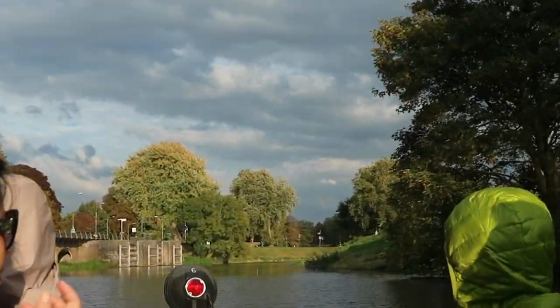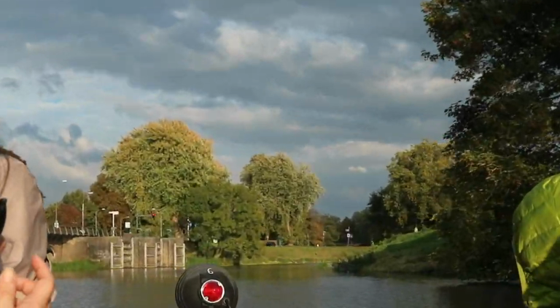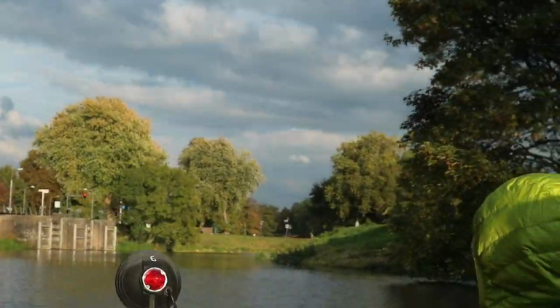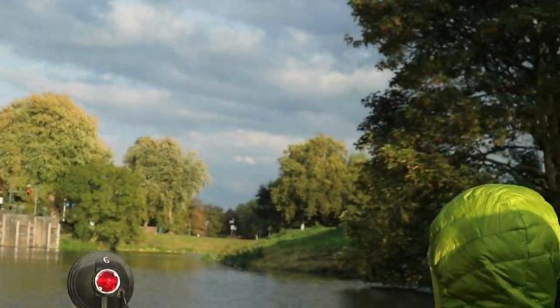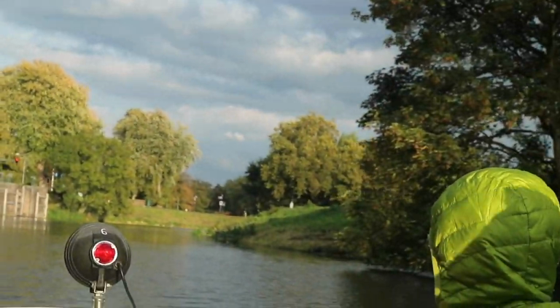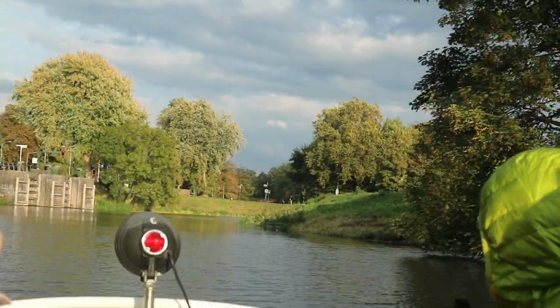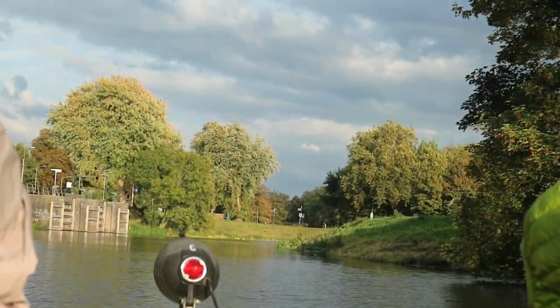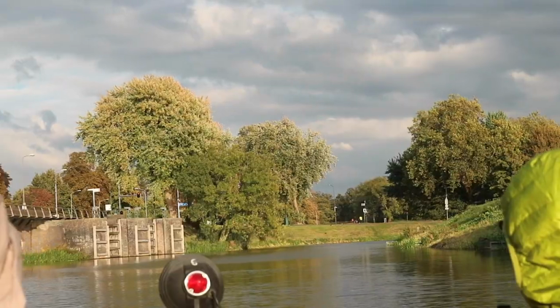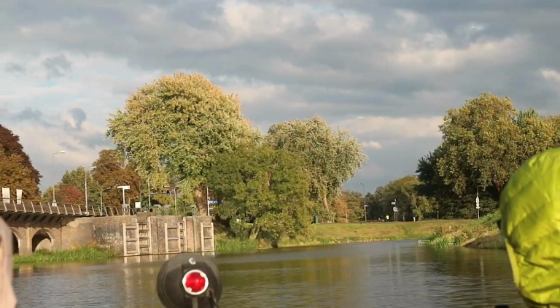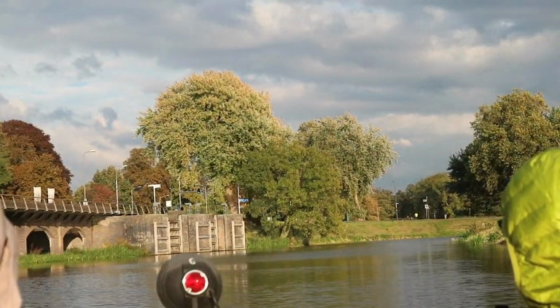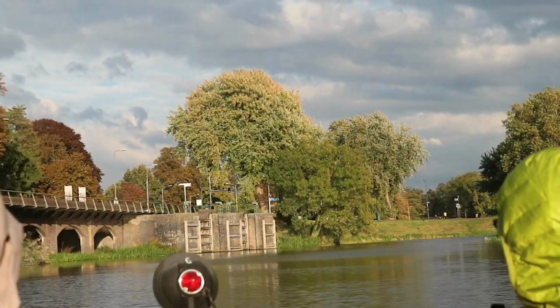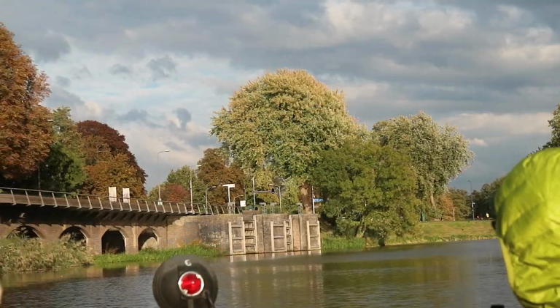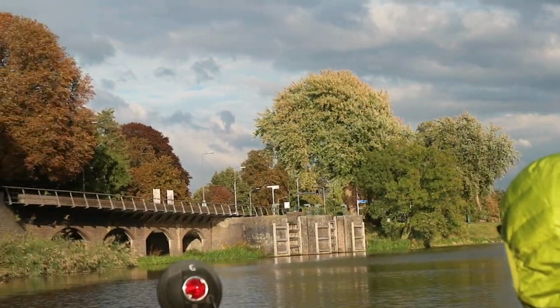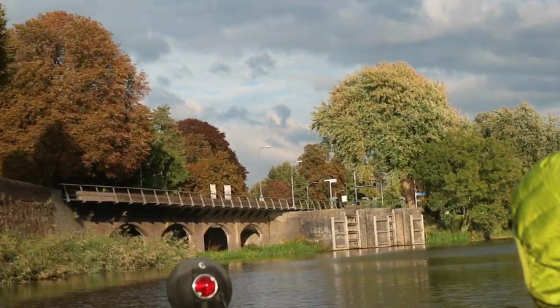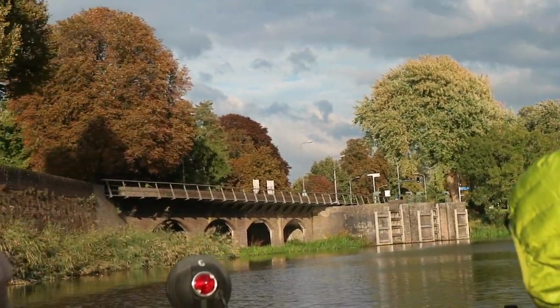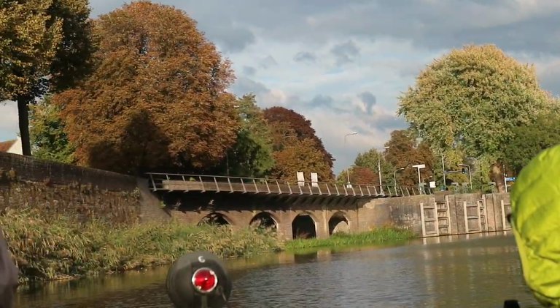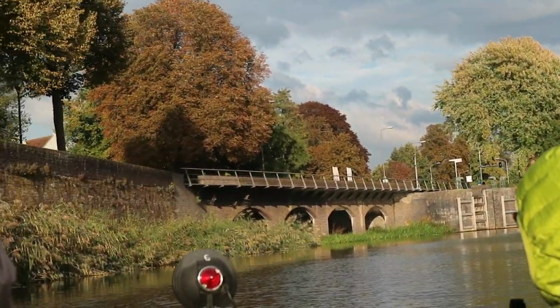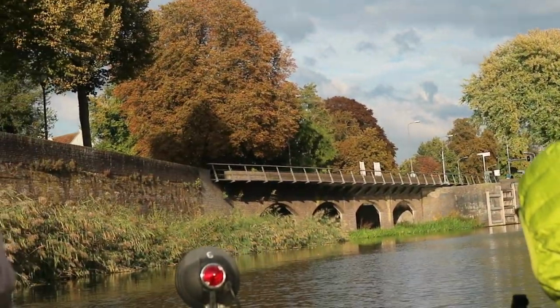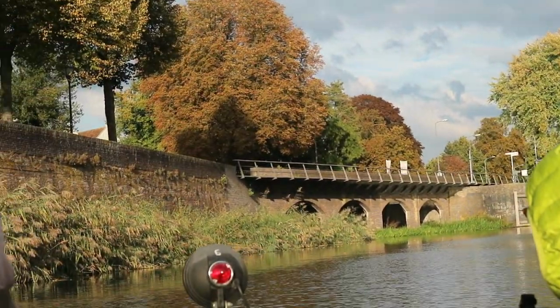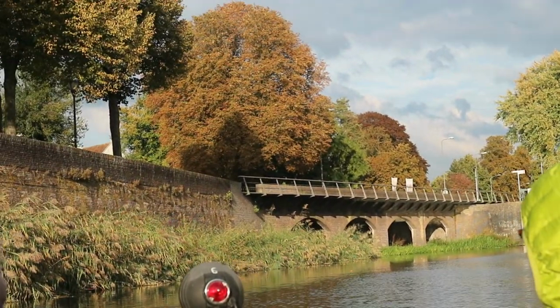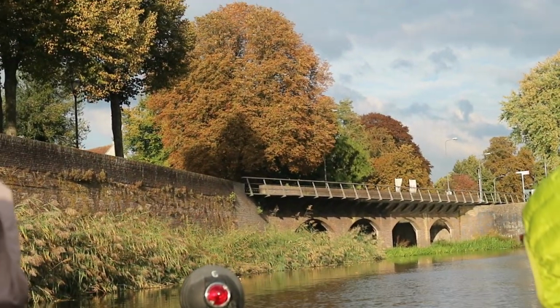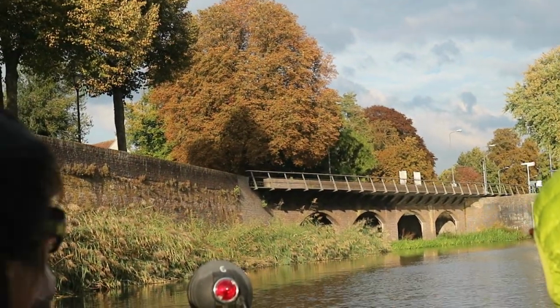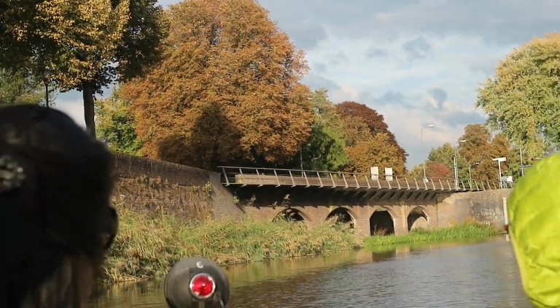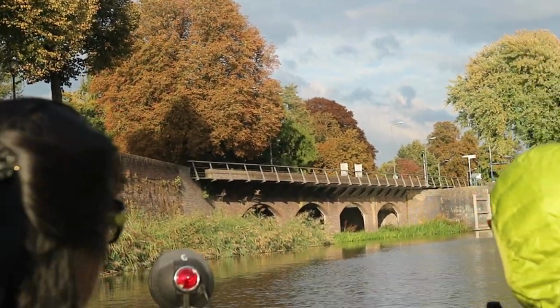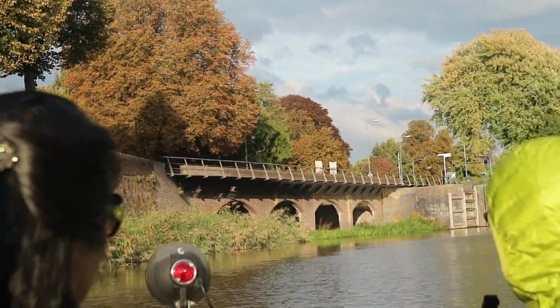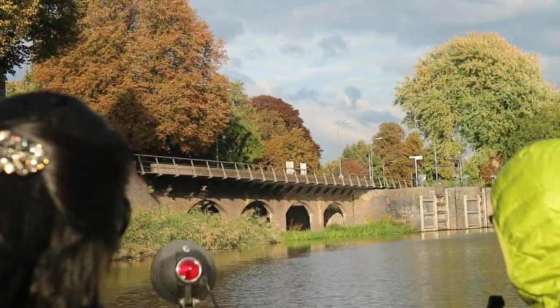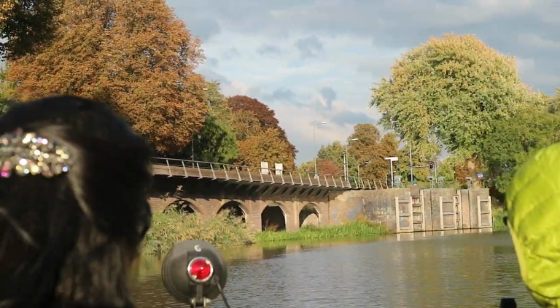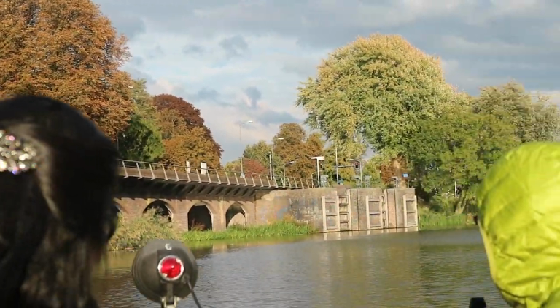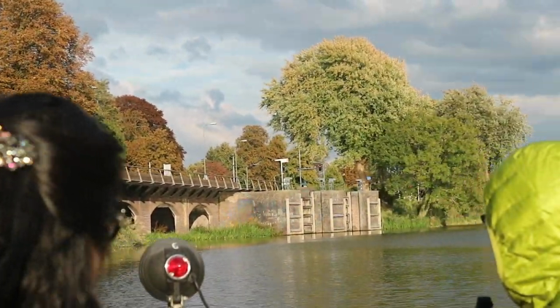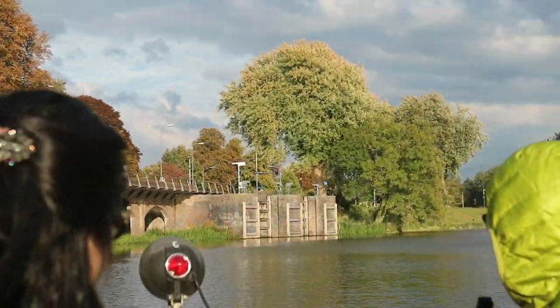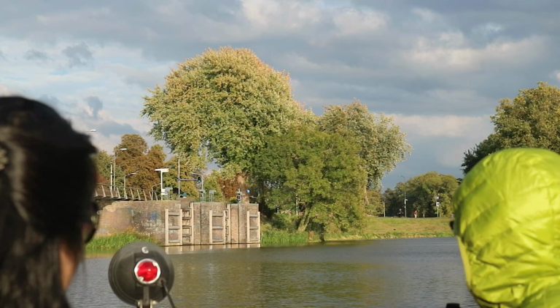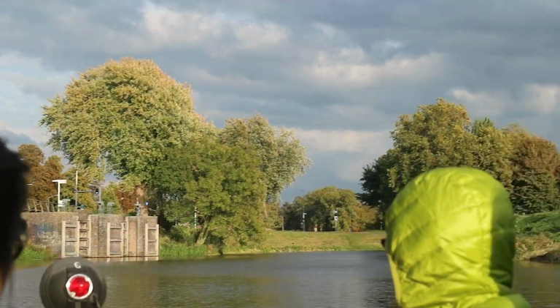From here, we can see the beautiful part of Den Bosch River. Autumn is here, so the trees are starting to be all colorful.